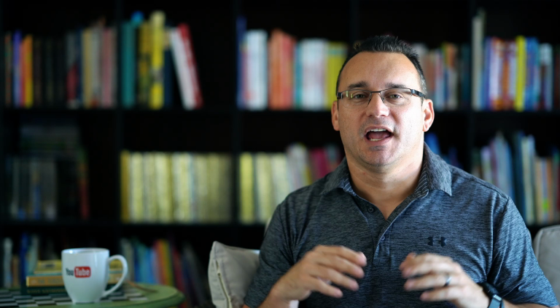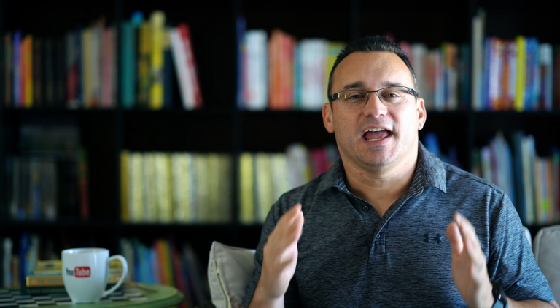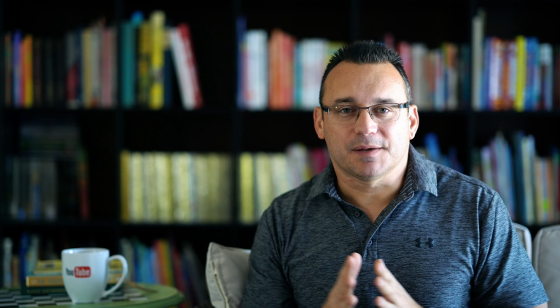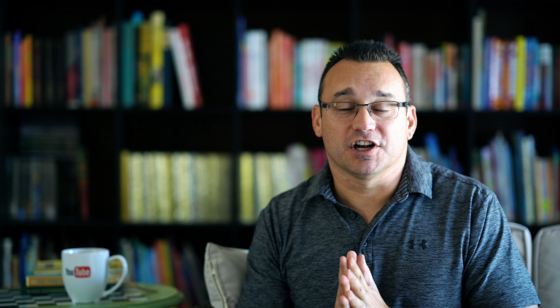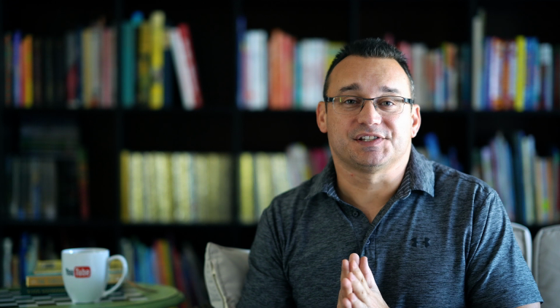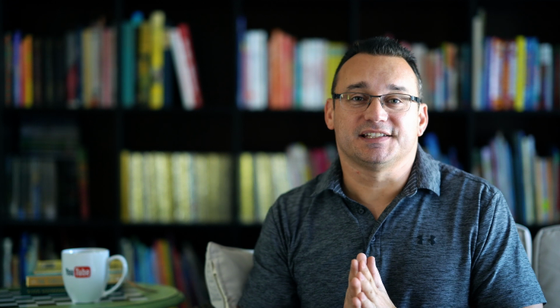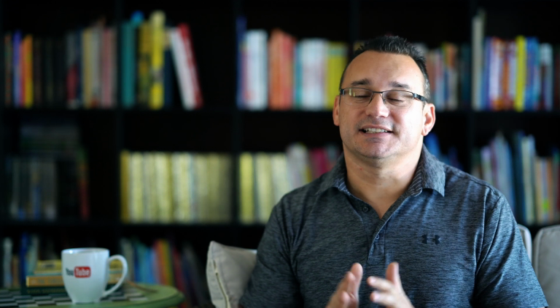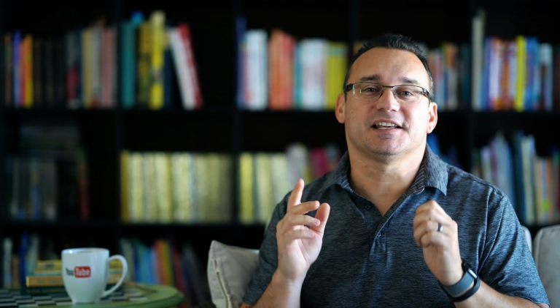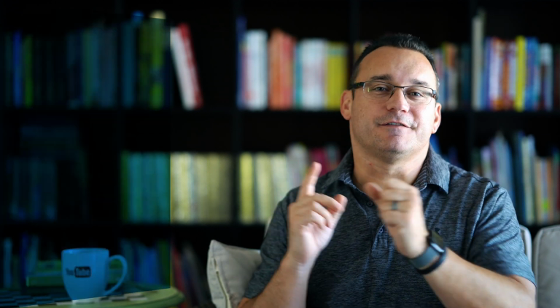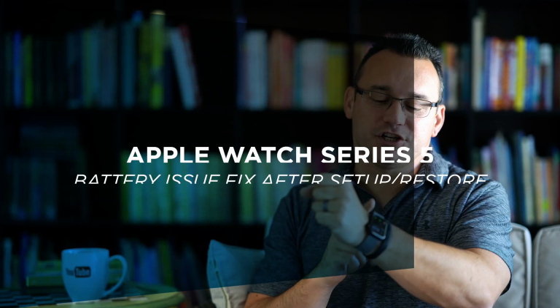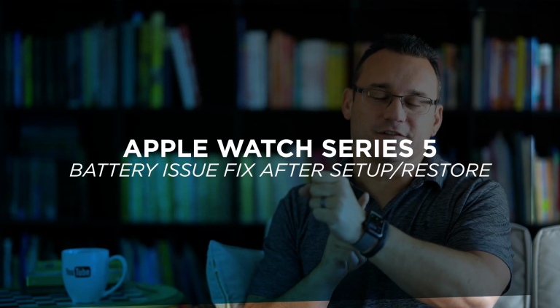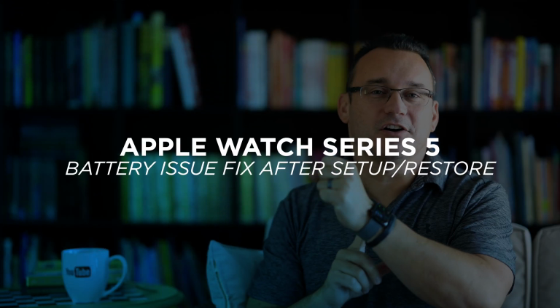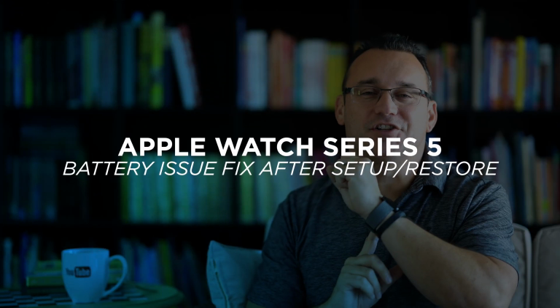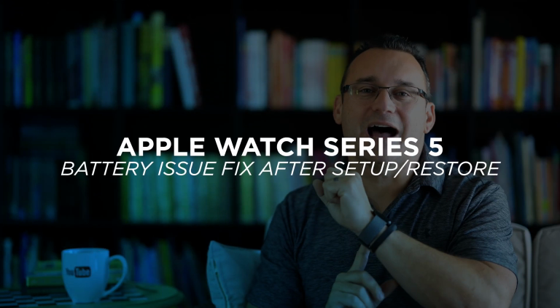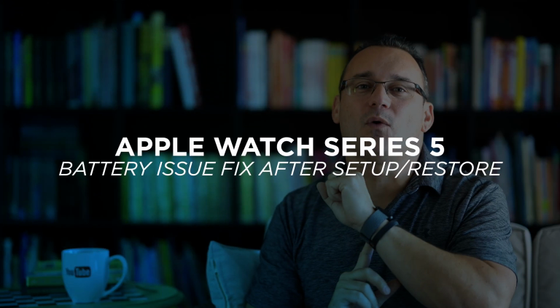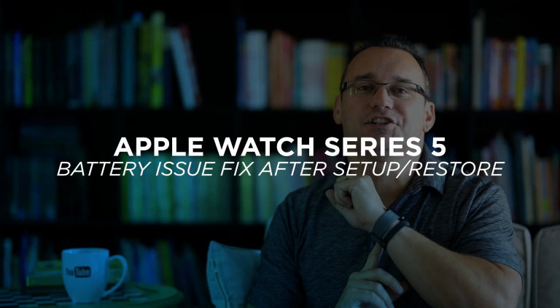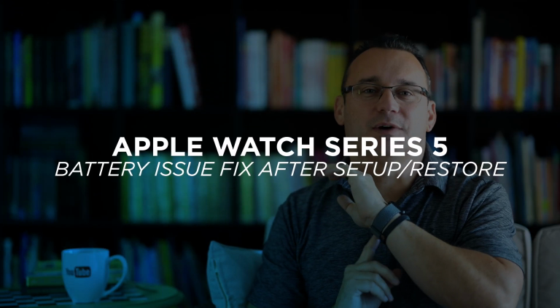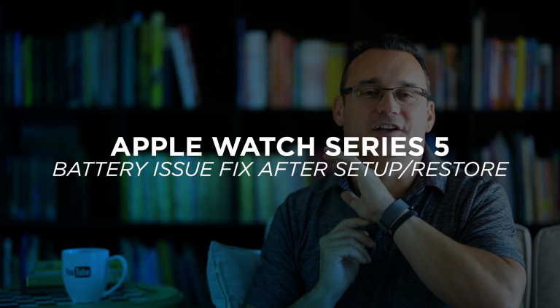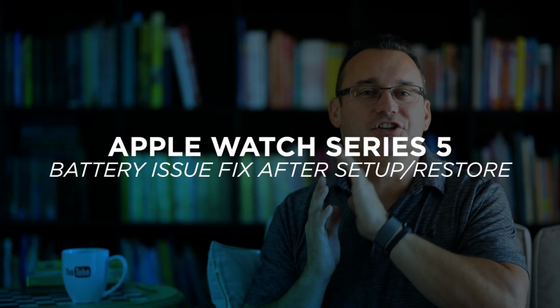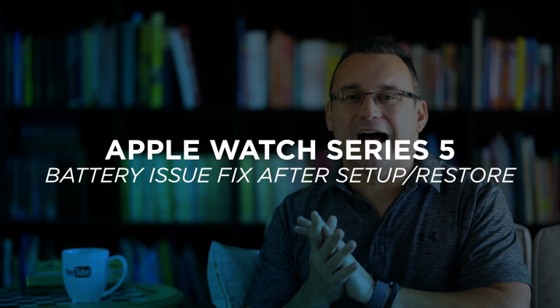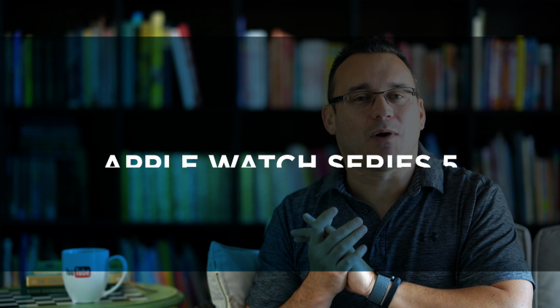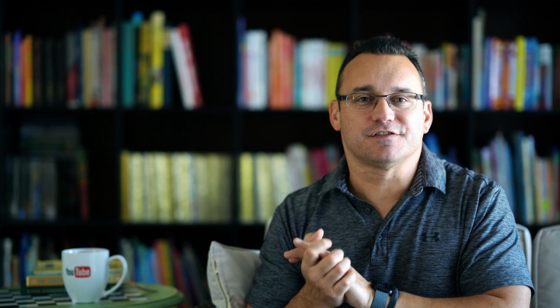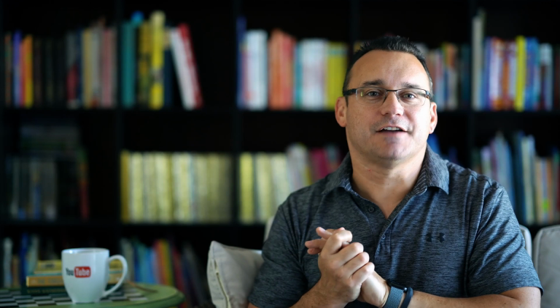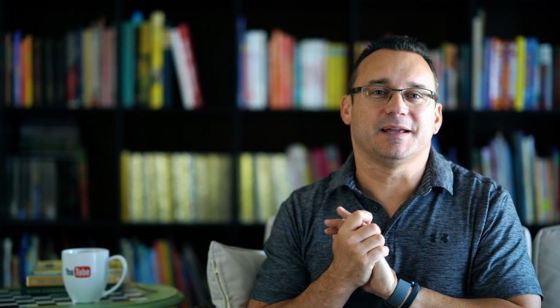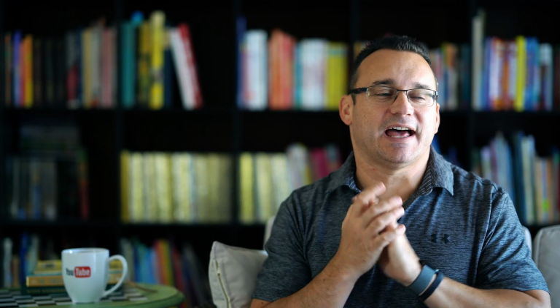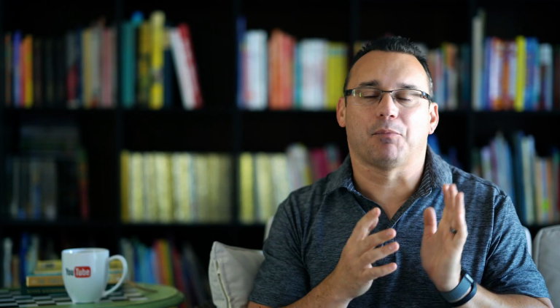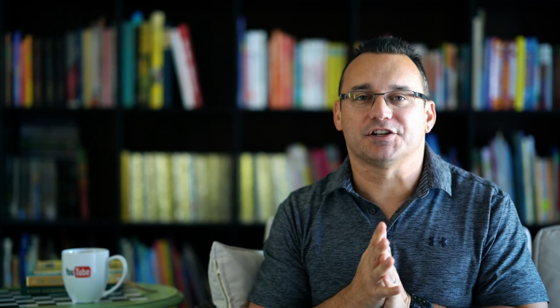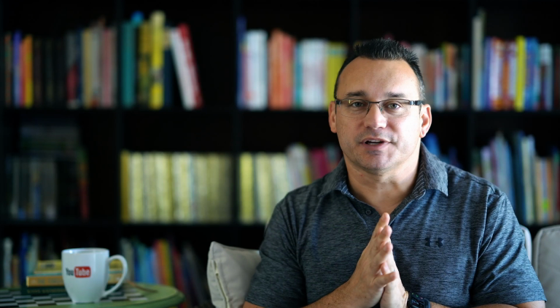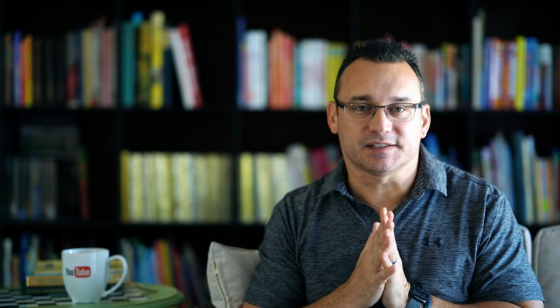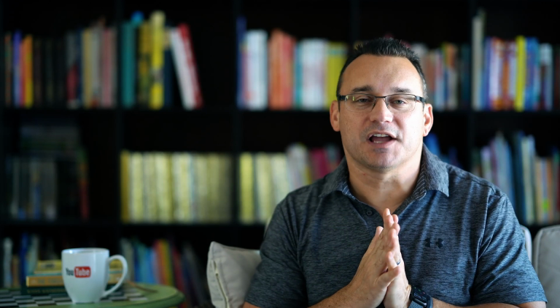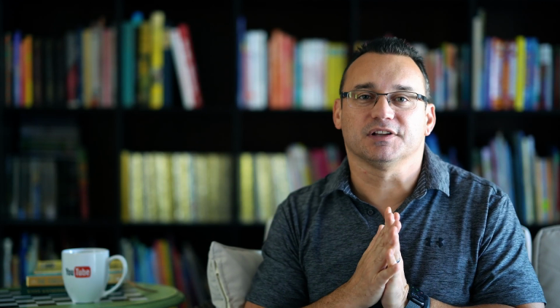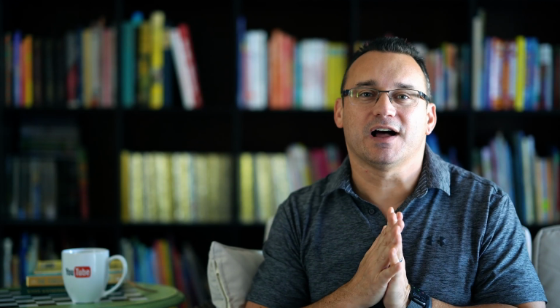Hey, what's up? It's Jared with Stata Tech. Today's going to be a very short video about your Apple Watch, whether you got a new Apple Watch 5 or maybe that Apple Watch 3 that's priced really well.